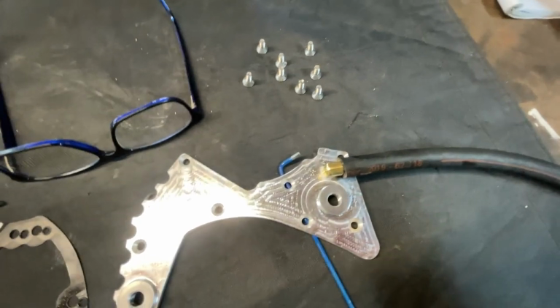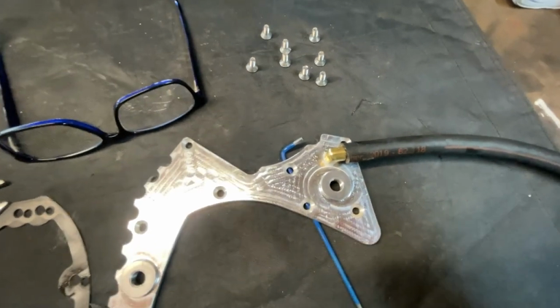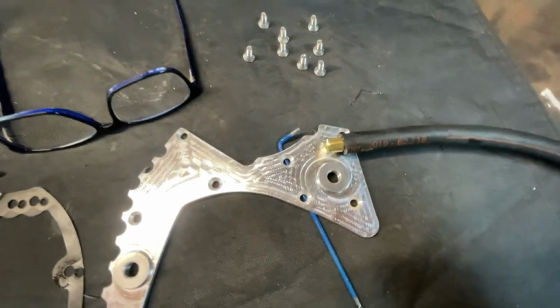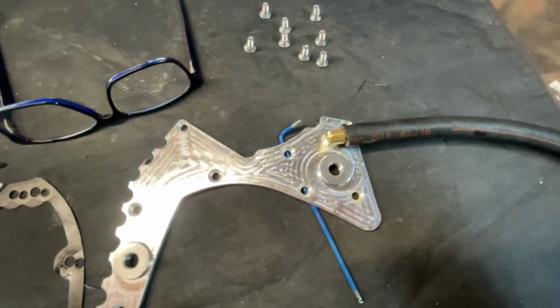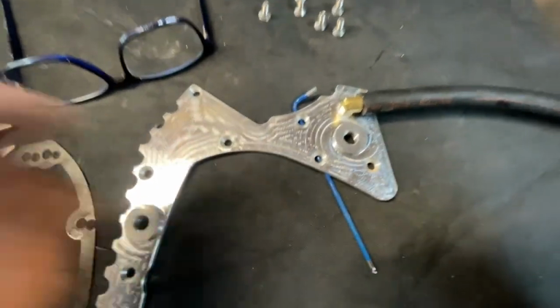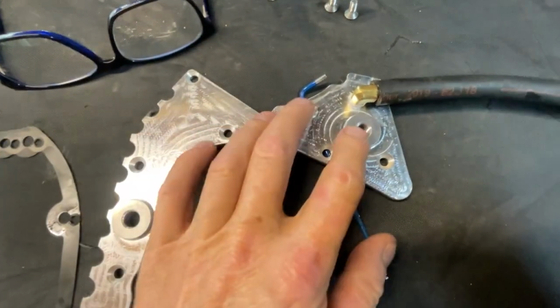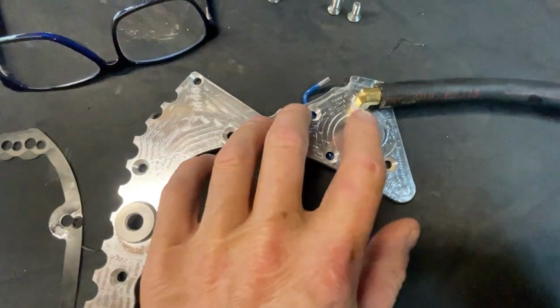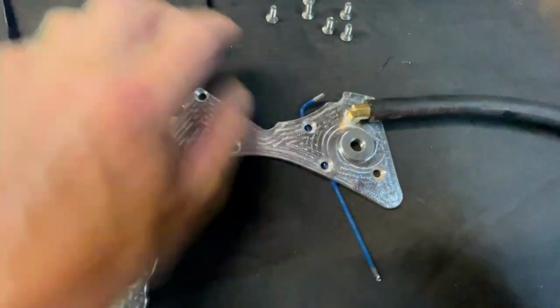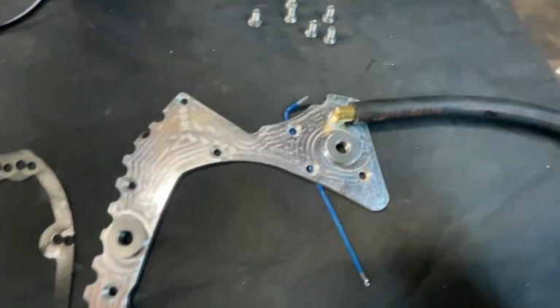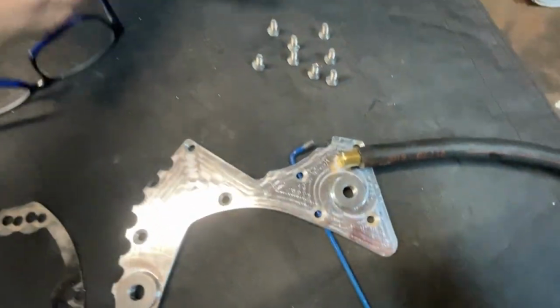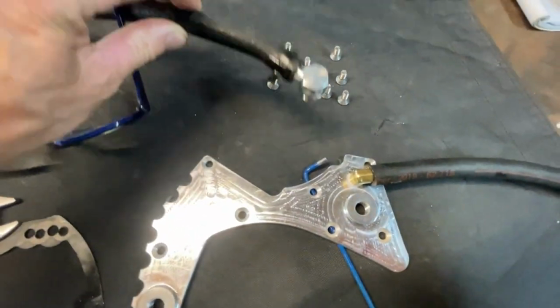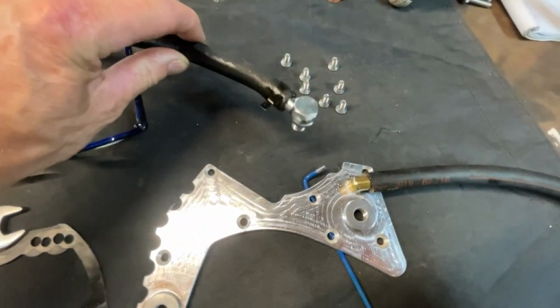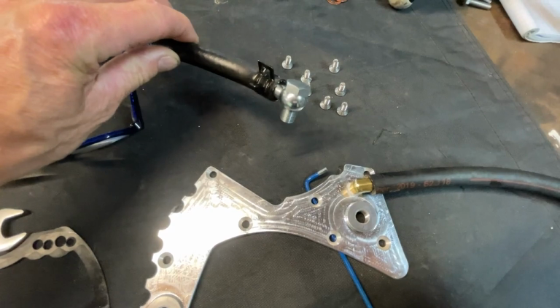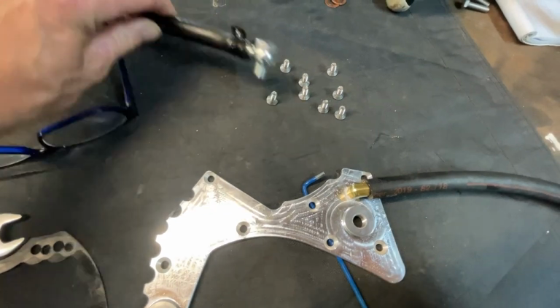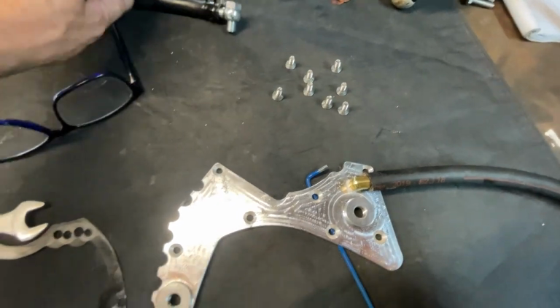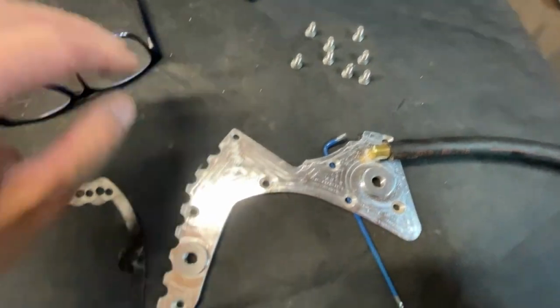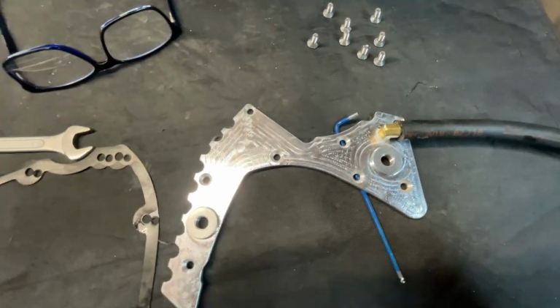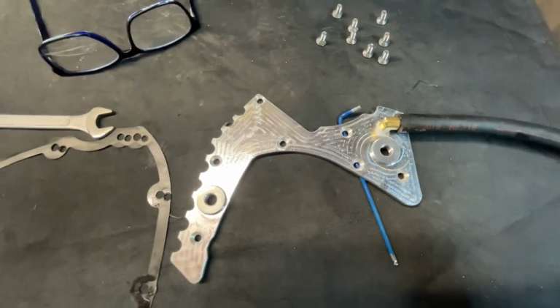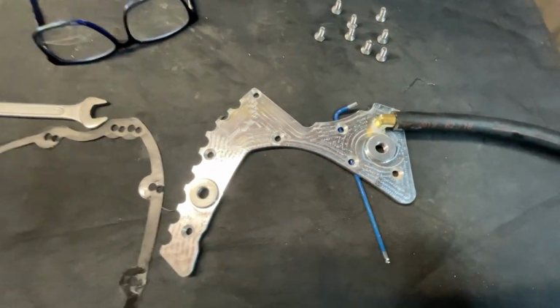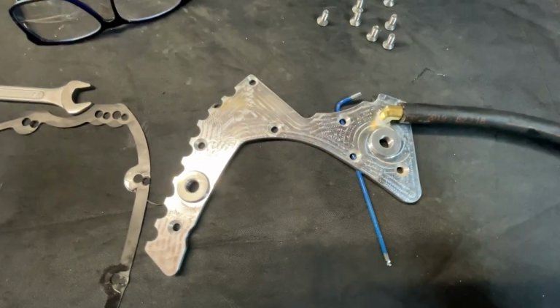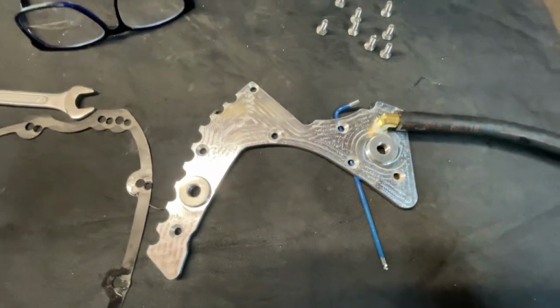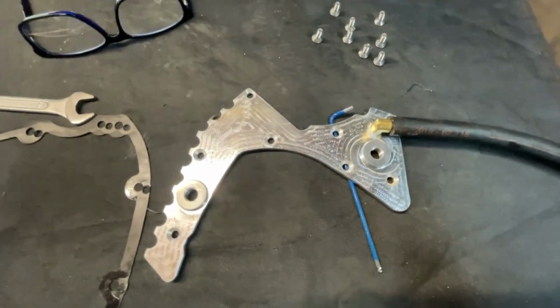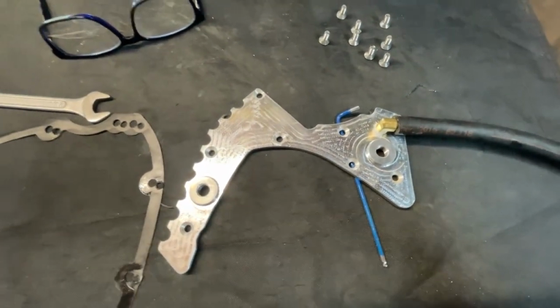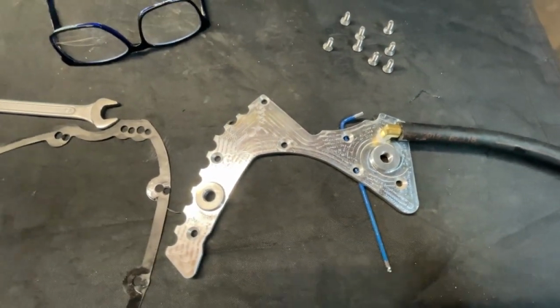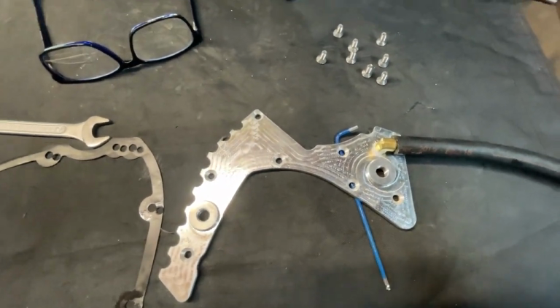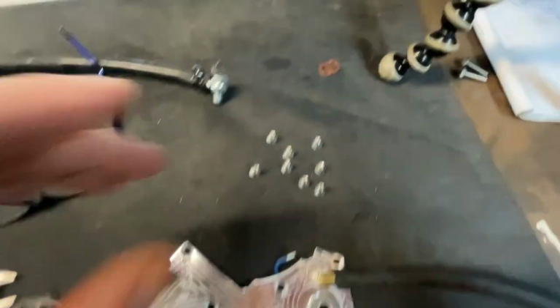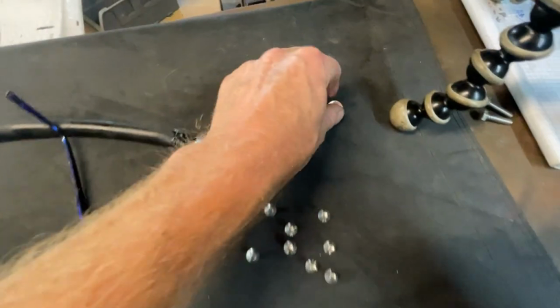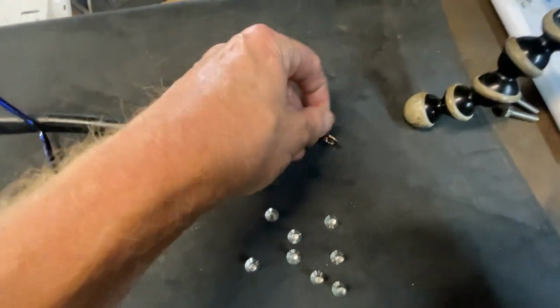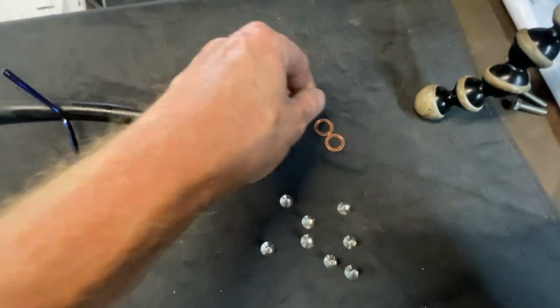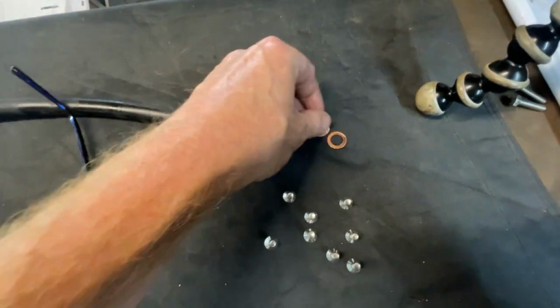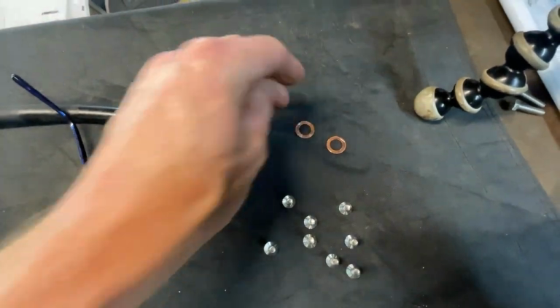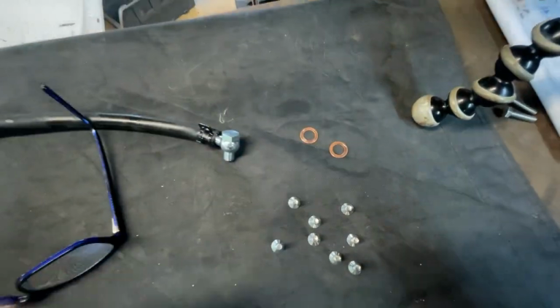I was tightening that when it was on the bike, so I'm going to put this pipe on while it's off the bike and I can get that a lot better. I reckon I might polish these washers up as well.